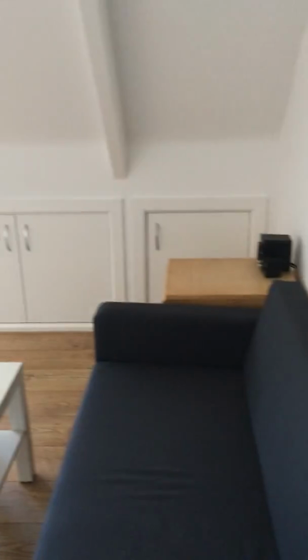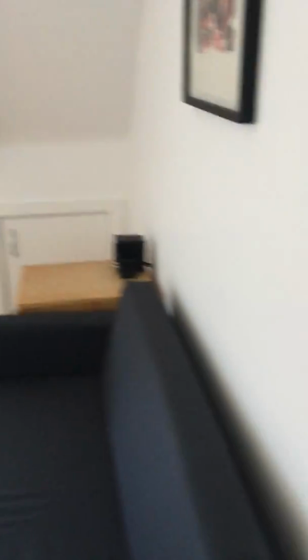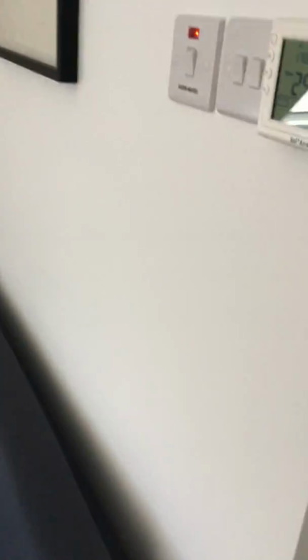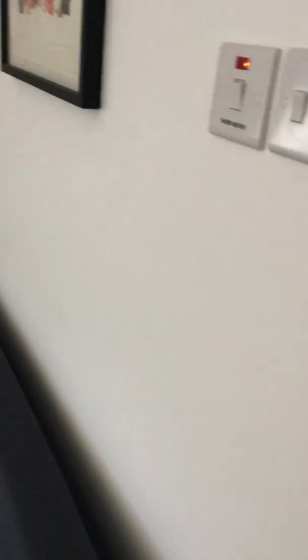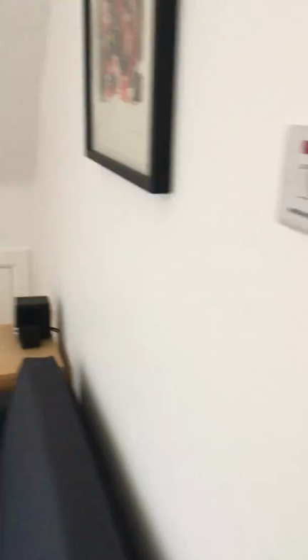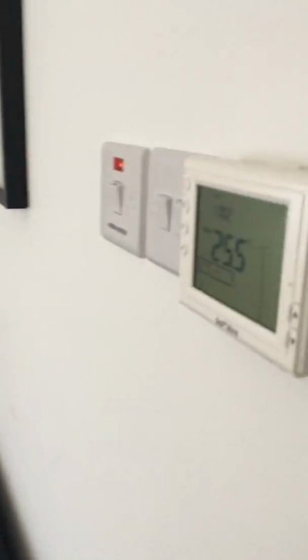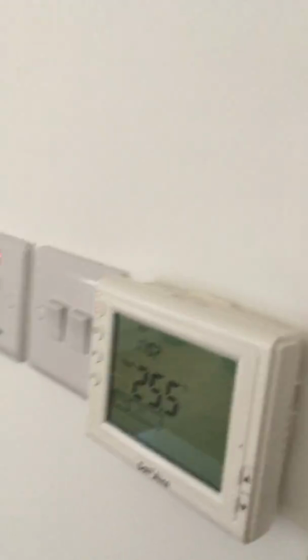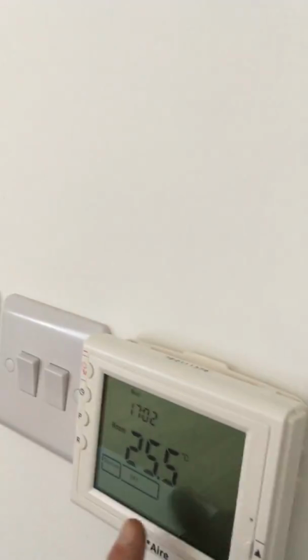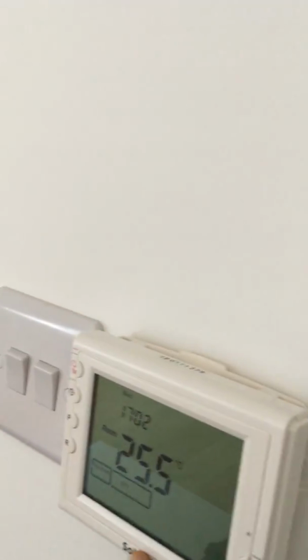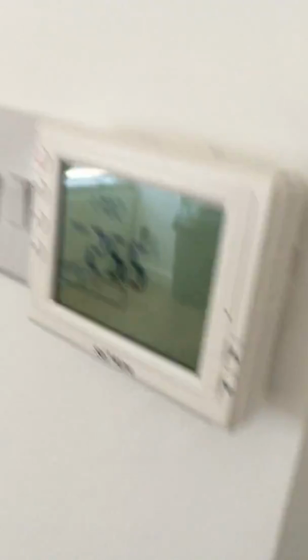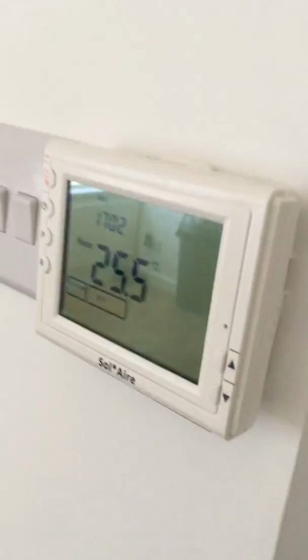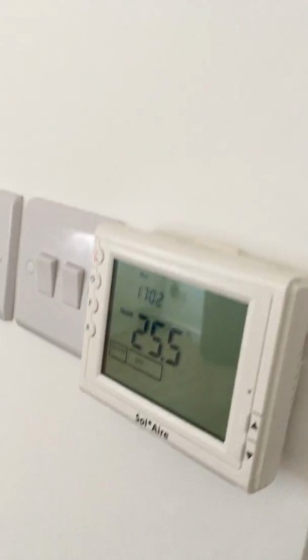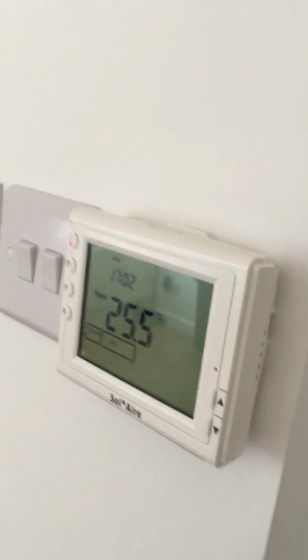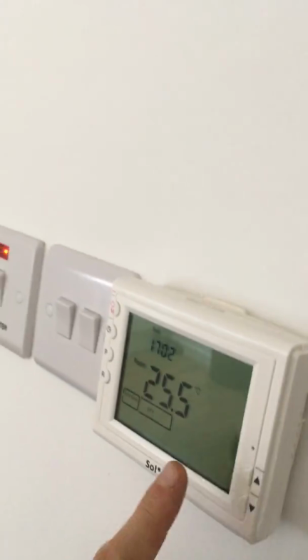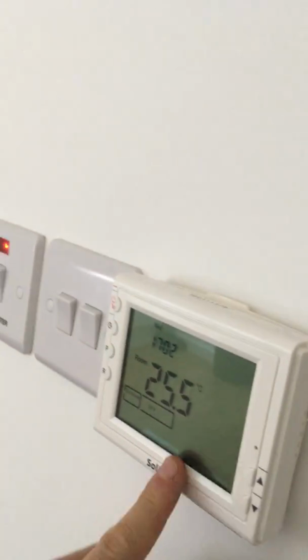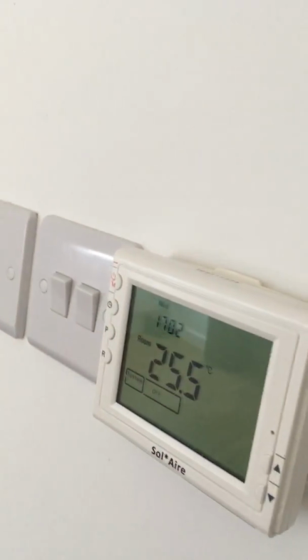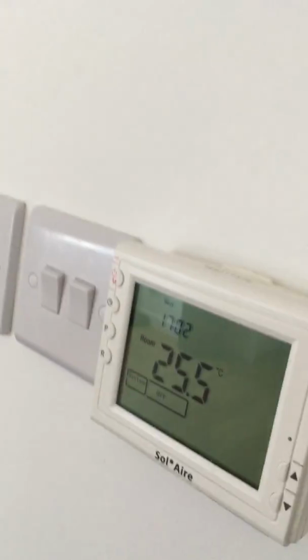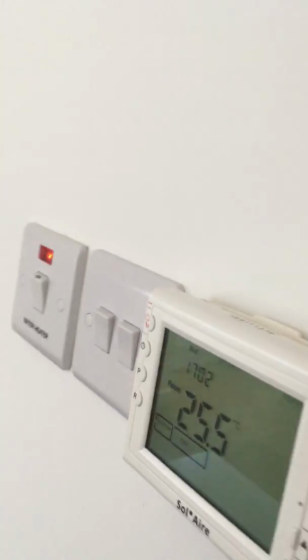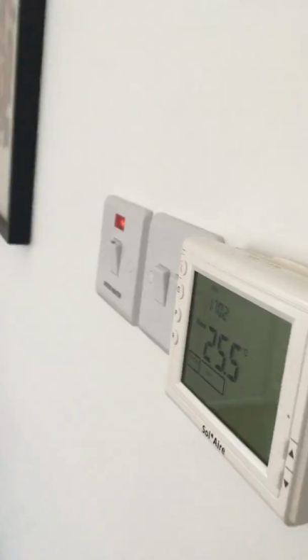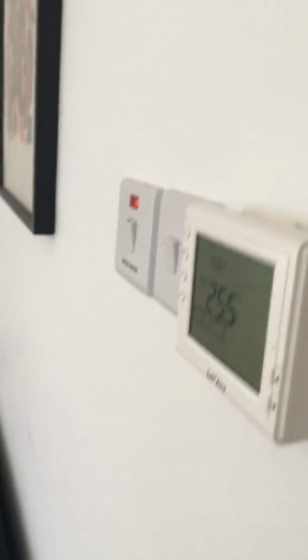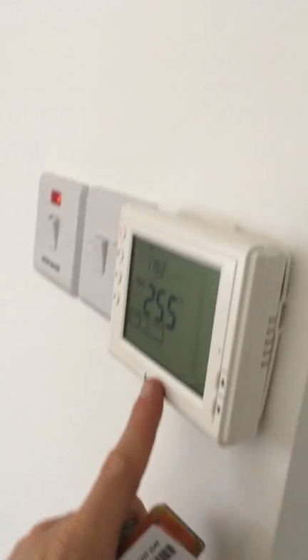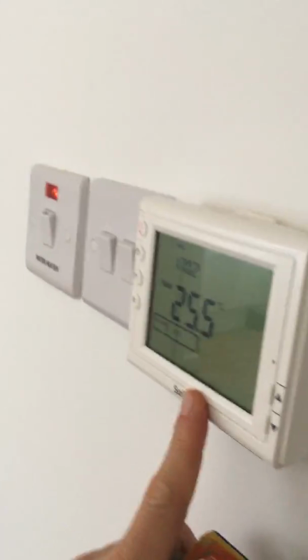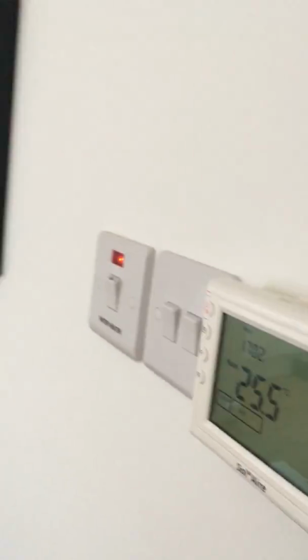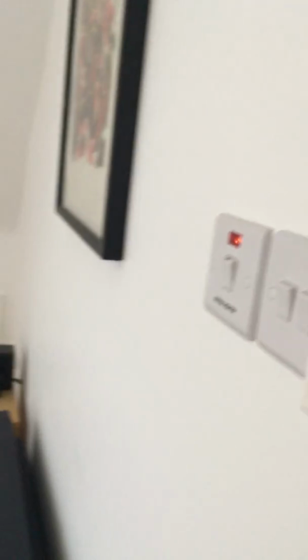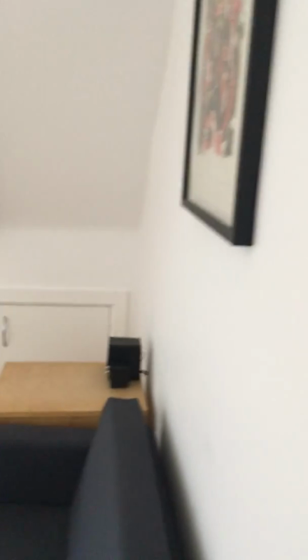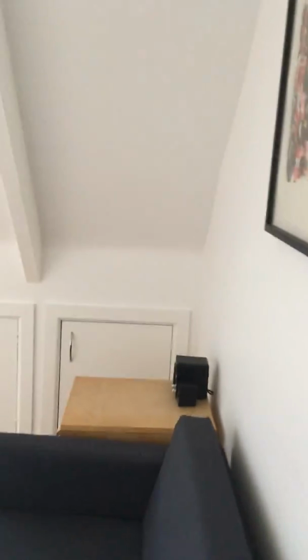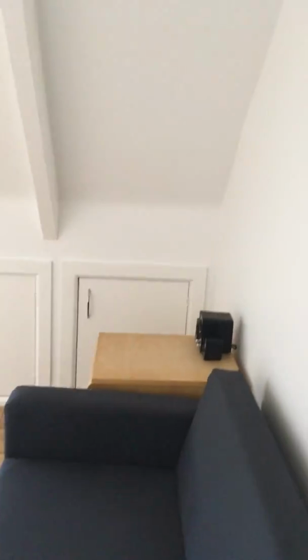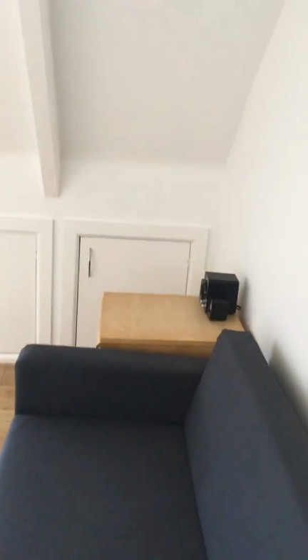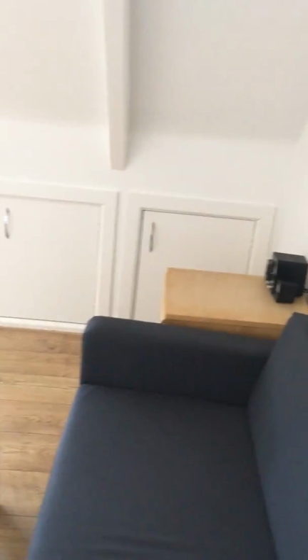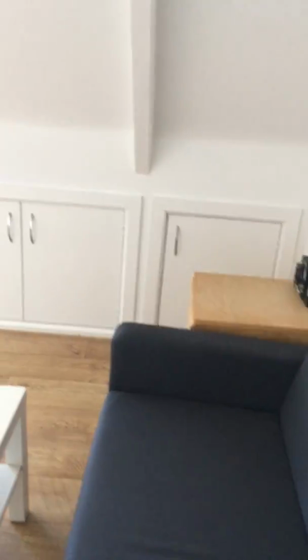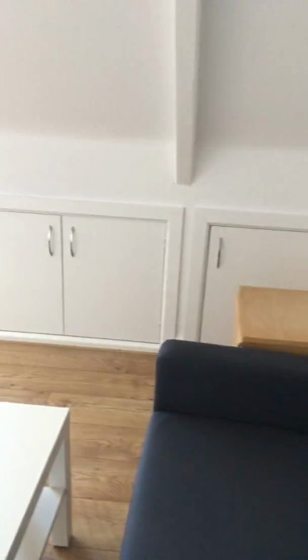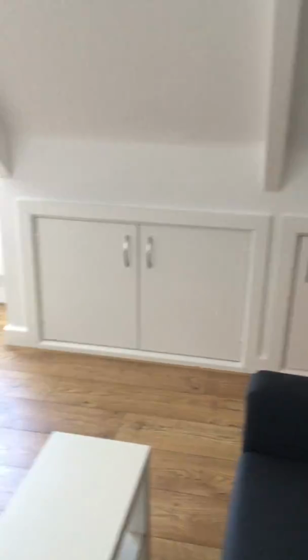I'm going to quickly show you on the wall here. I know it's summertime and it's sweltering hot at the moment — it's 25 degrees in here — but in the wintertime you'll appreciate that the heating is fully programmable by the room. There's one of these in every single room, so you can literally set the temperature per room.